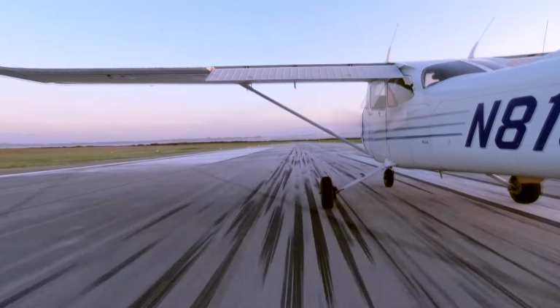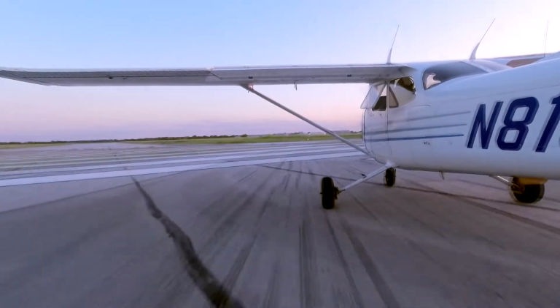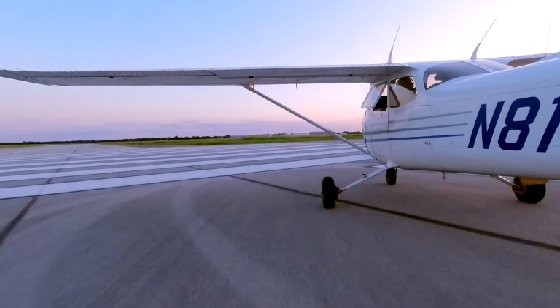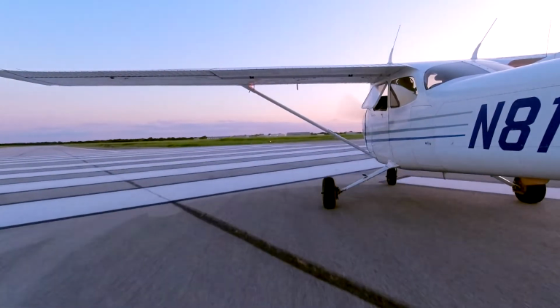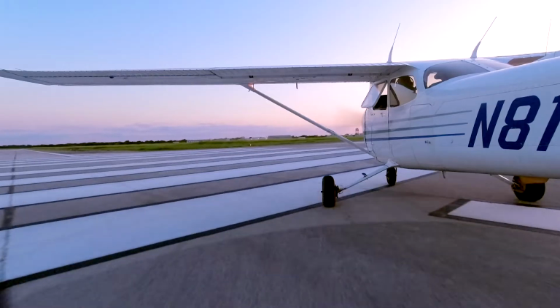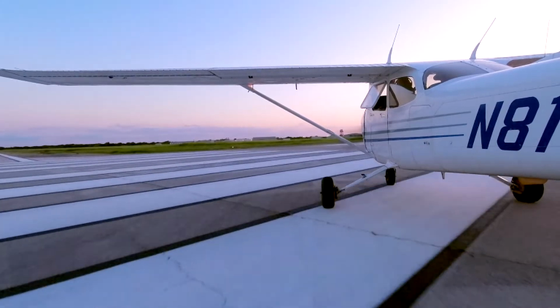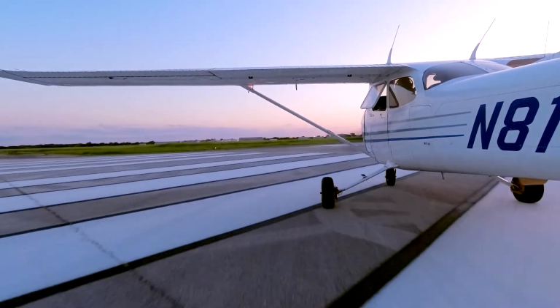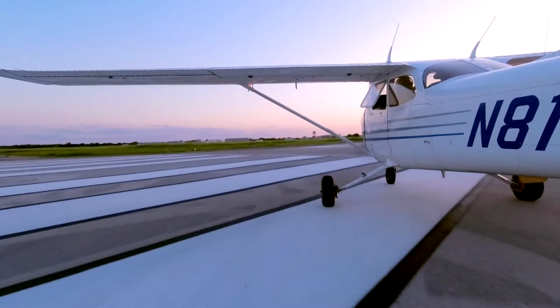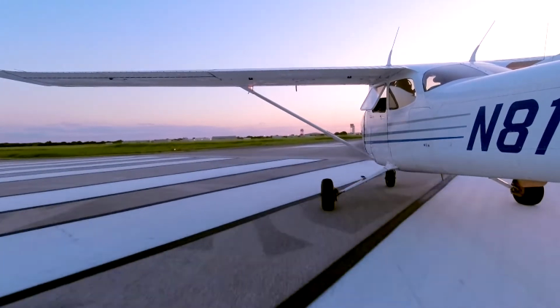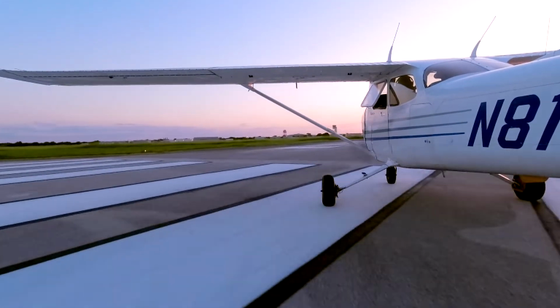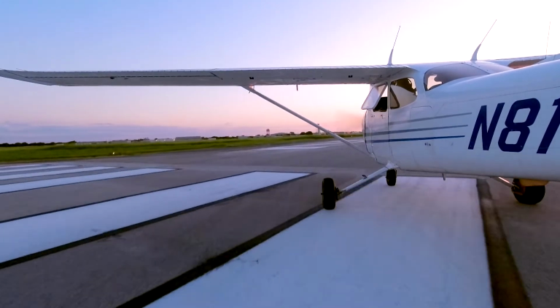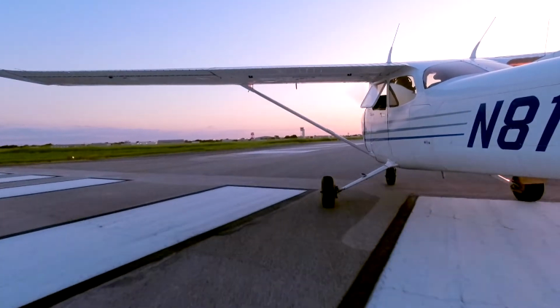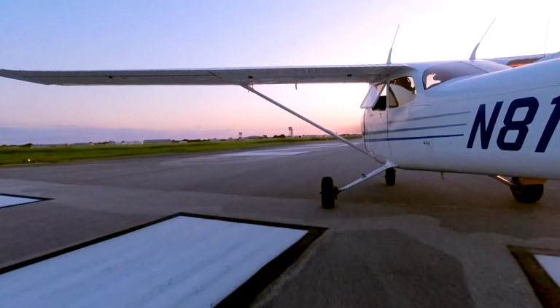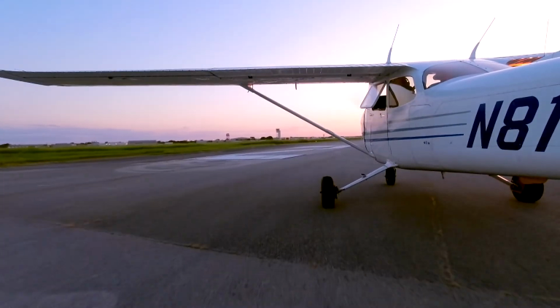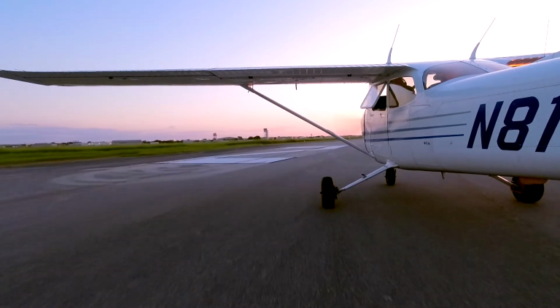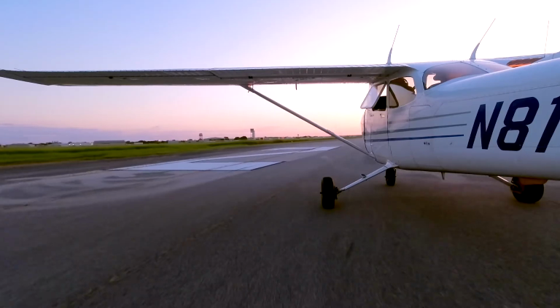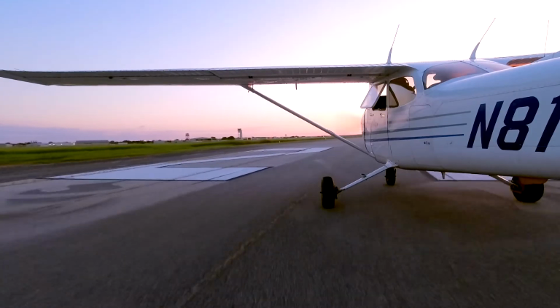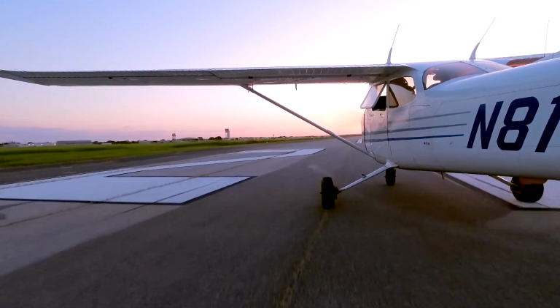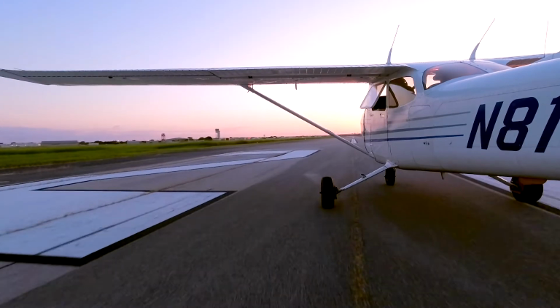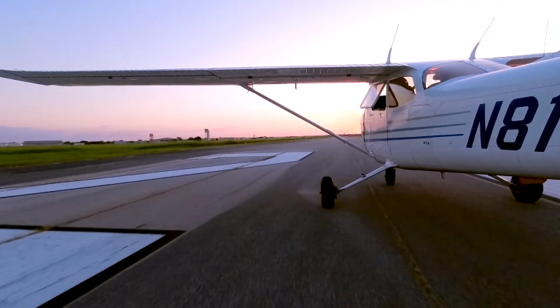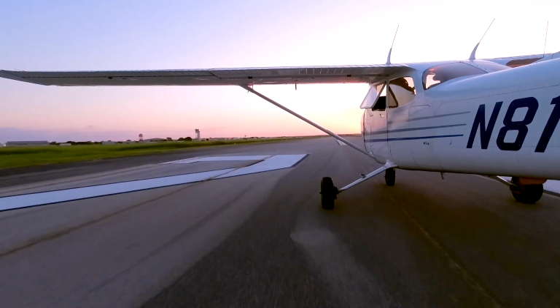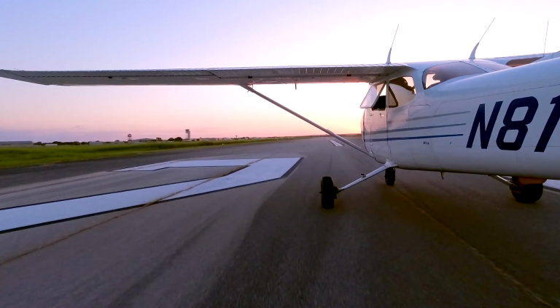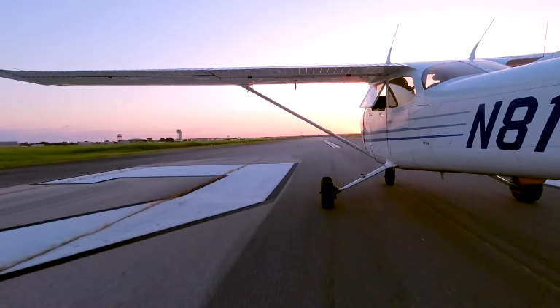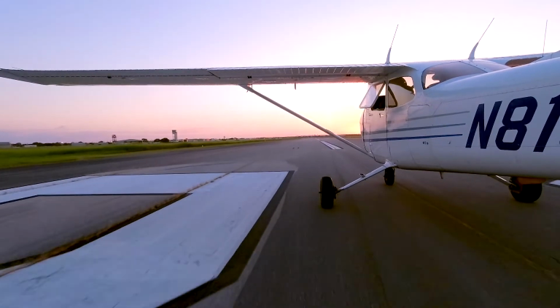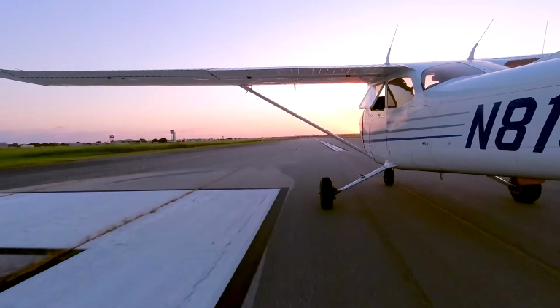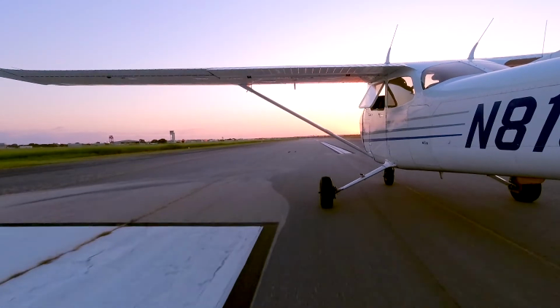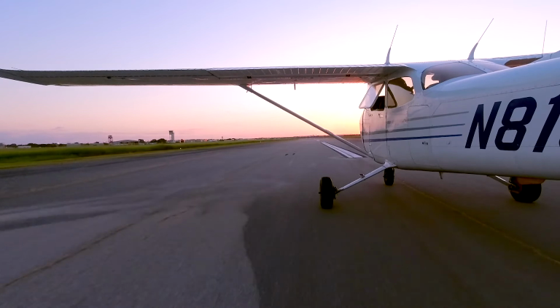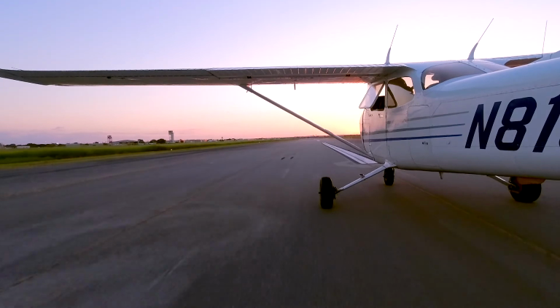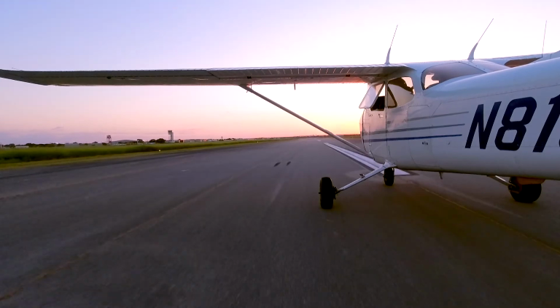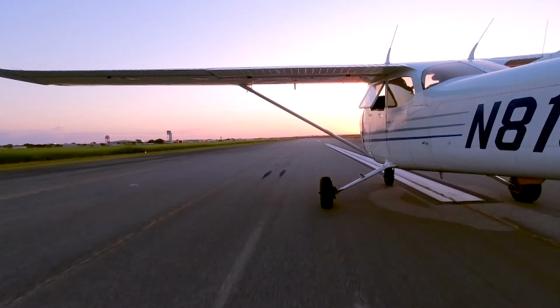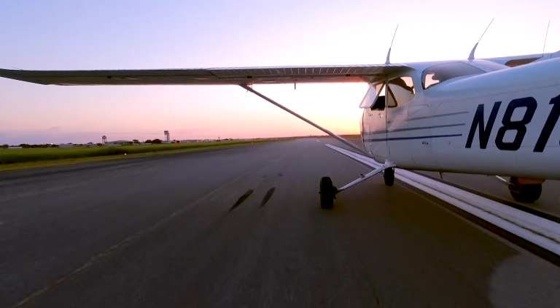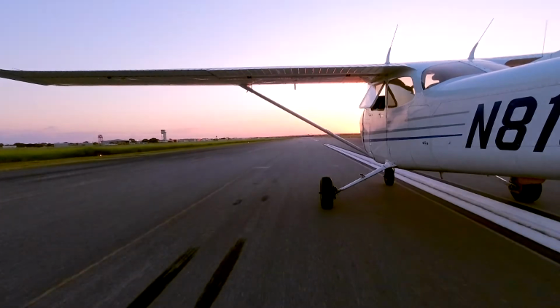In hindsight, I should have requested an extended downwind to provide even more time for this turbulent air to dissipate. Wake turbulence is something to be vigilant about and something we should all work hard to avoid encountering.